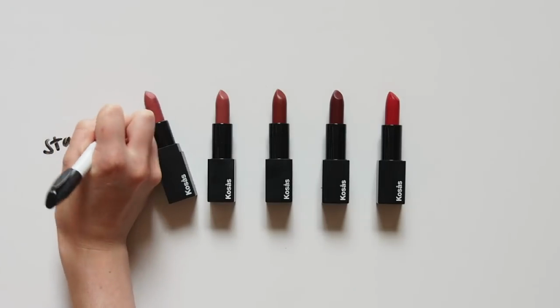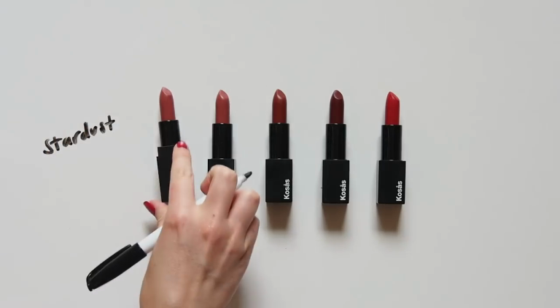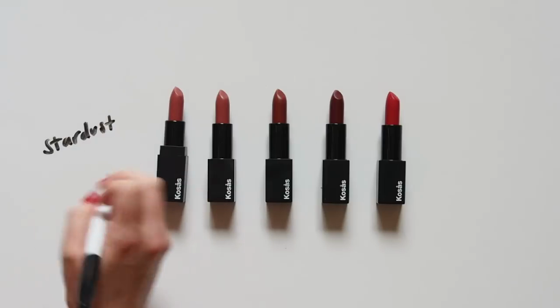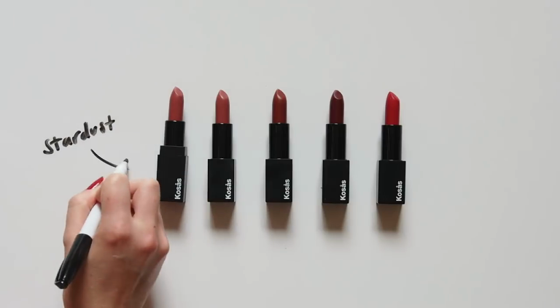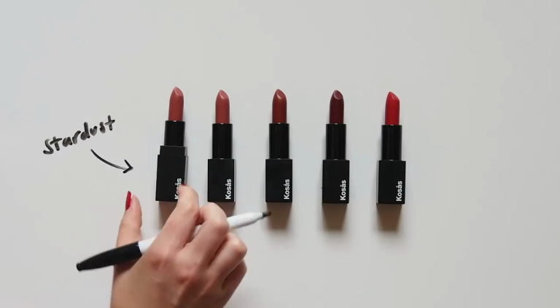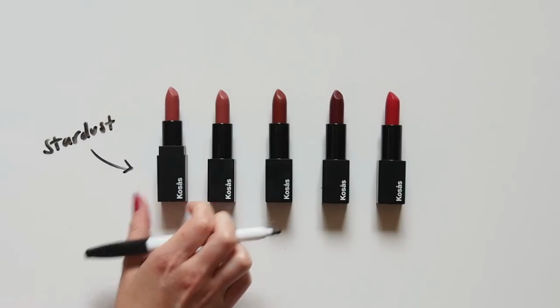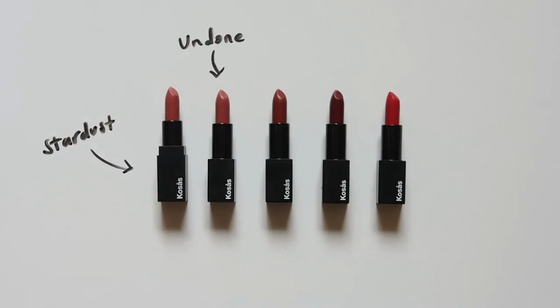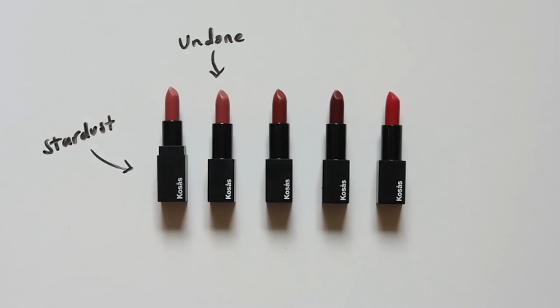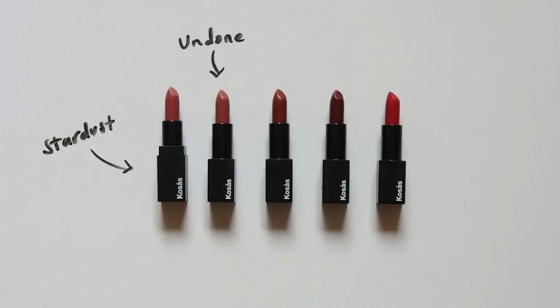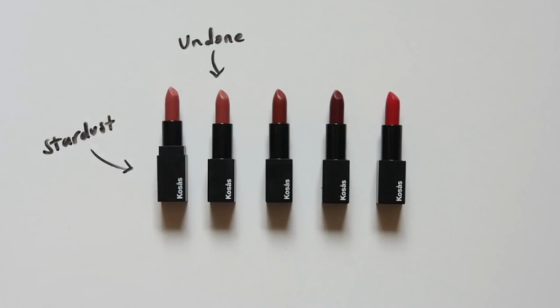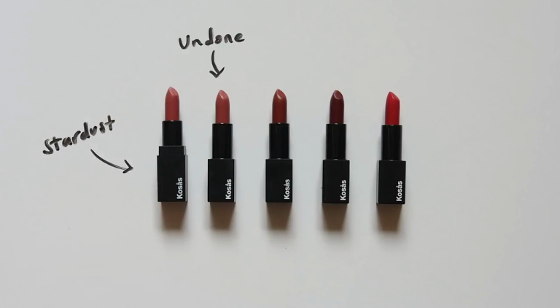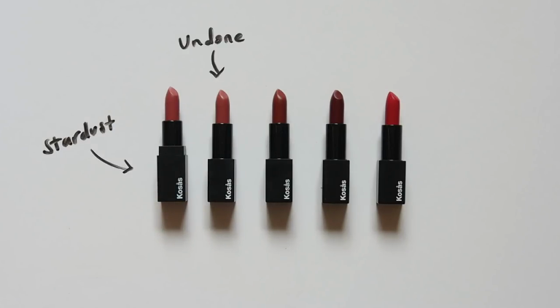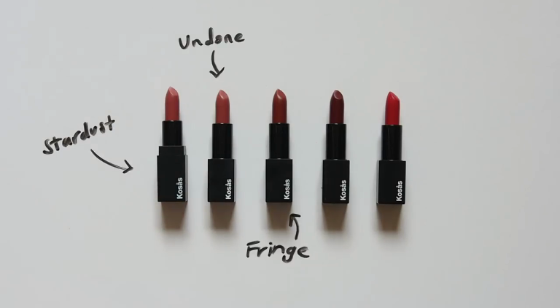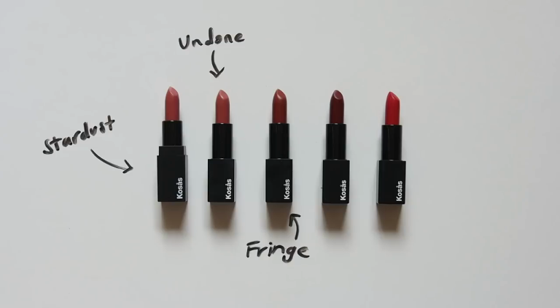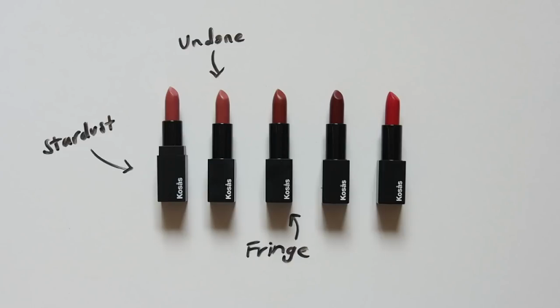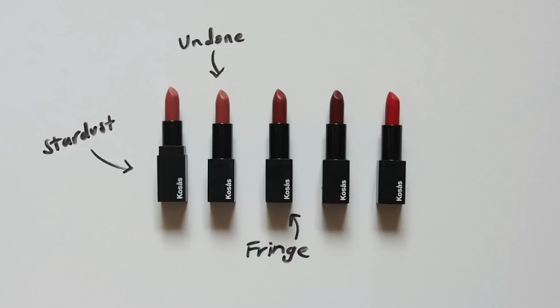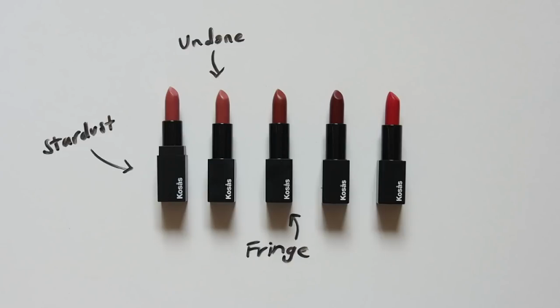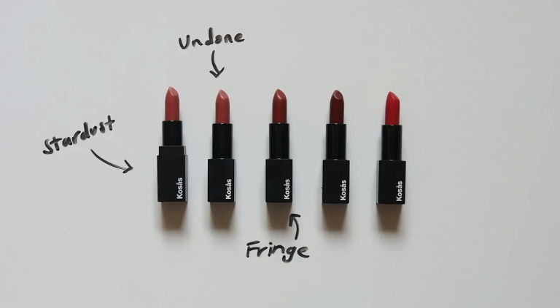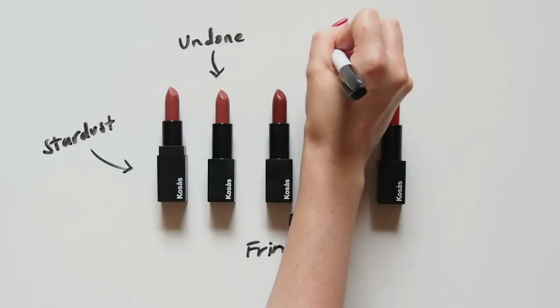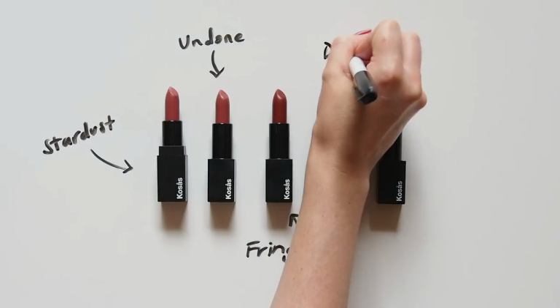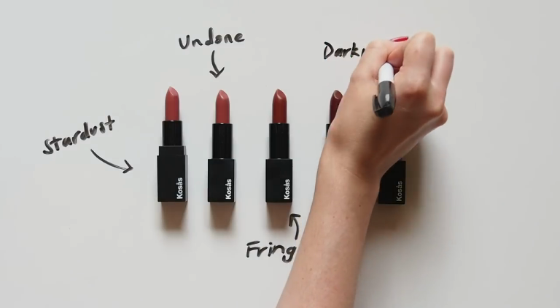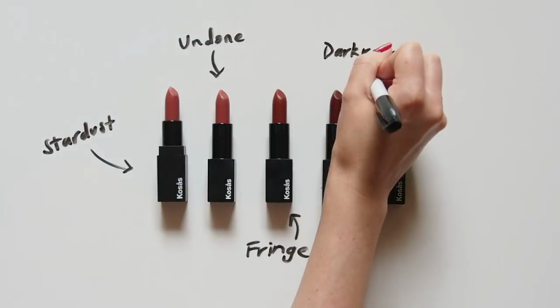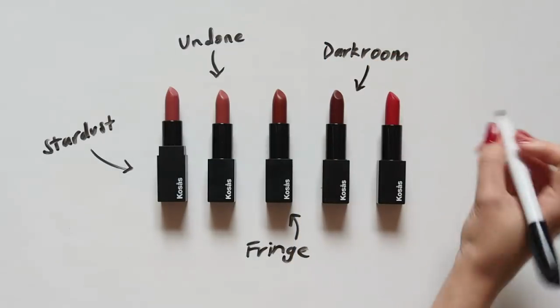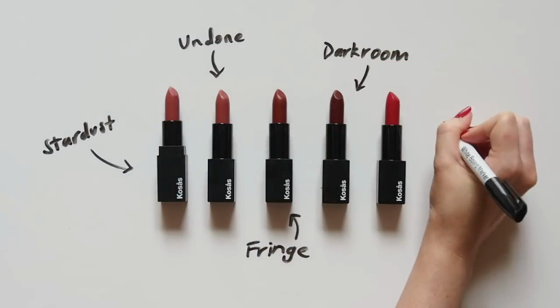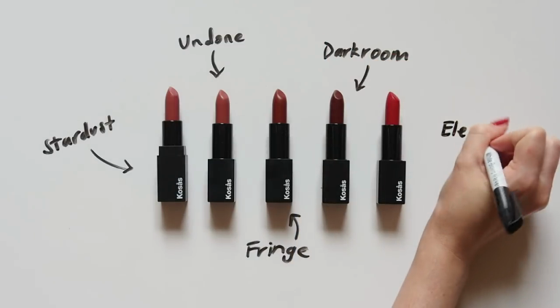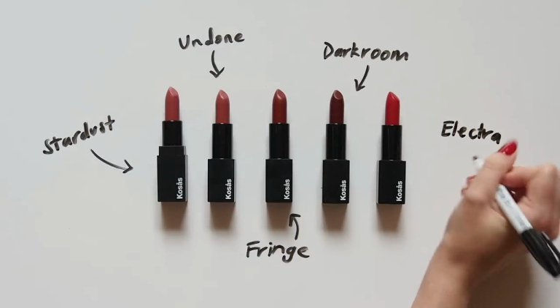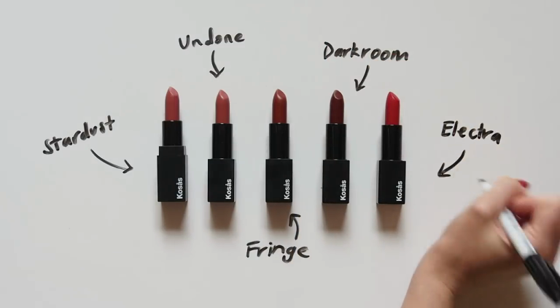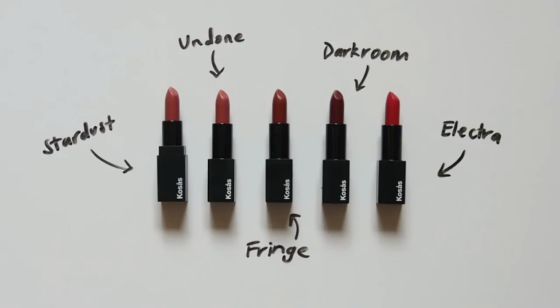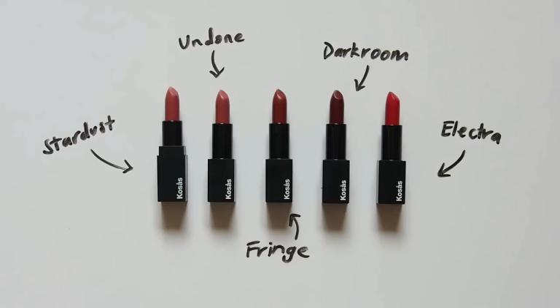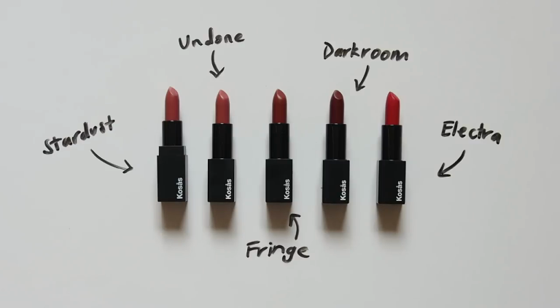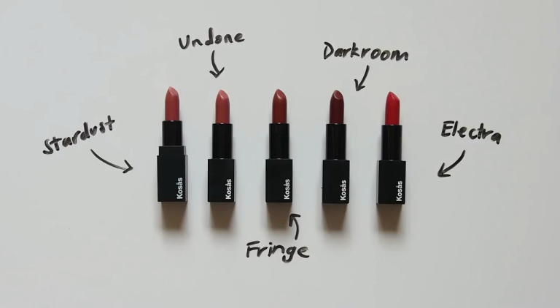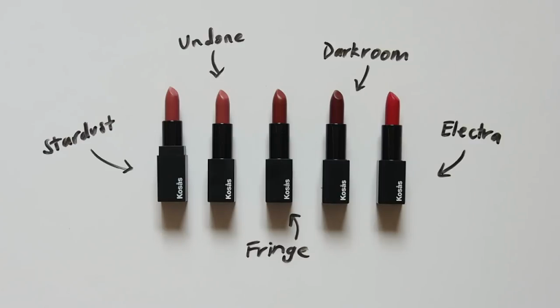Stardust, a sheer warm nude. Undone, their signature neutral. Fringe, a rich brick brown. Darkroom, a deep berry. And Electra, a bright fire engine red.